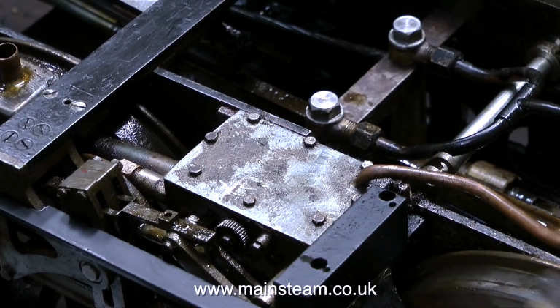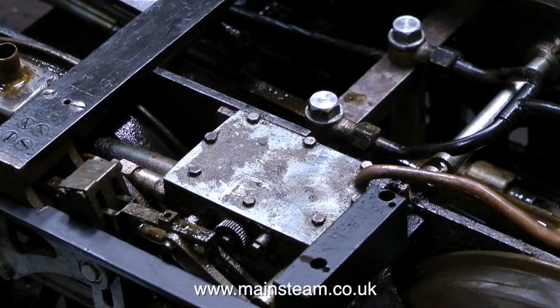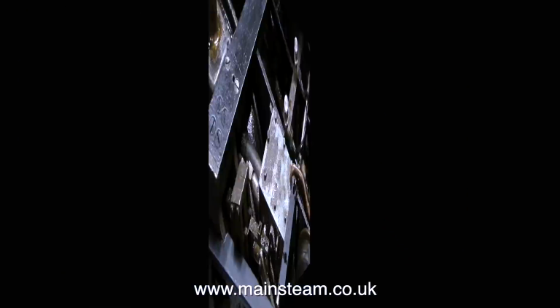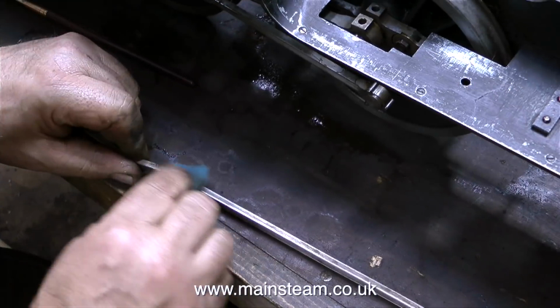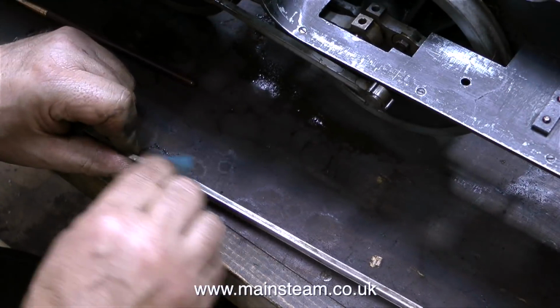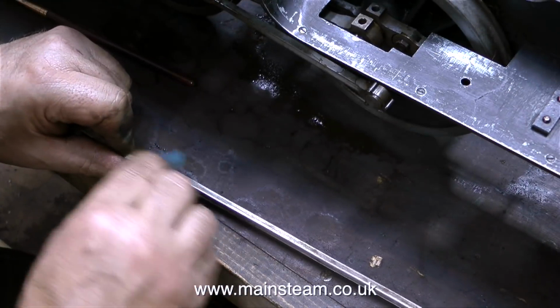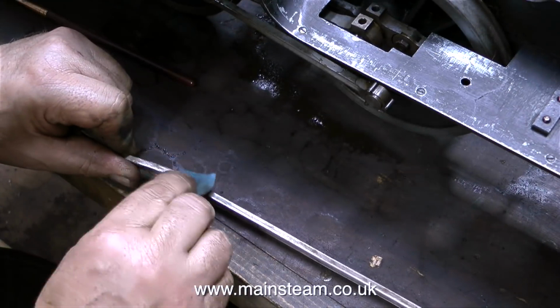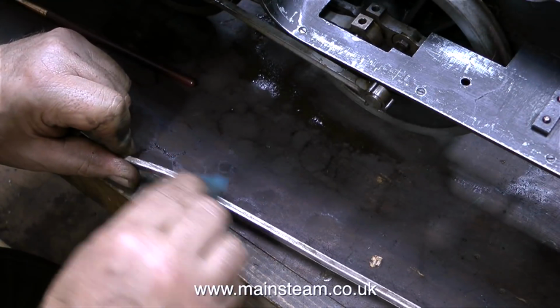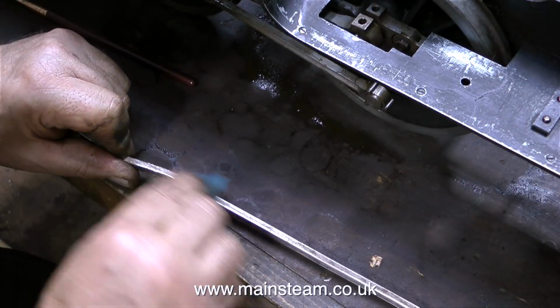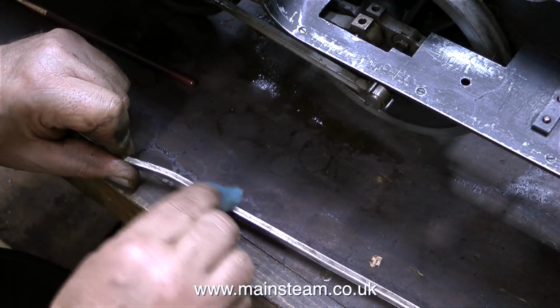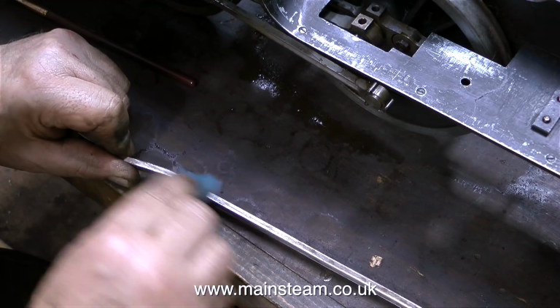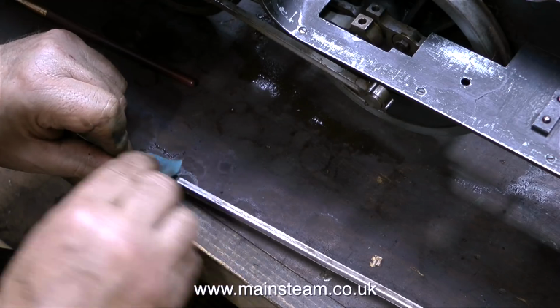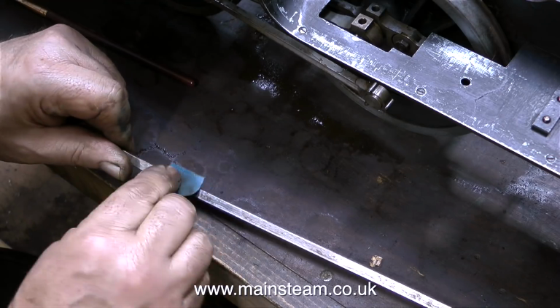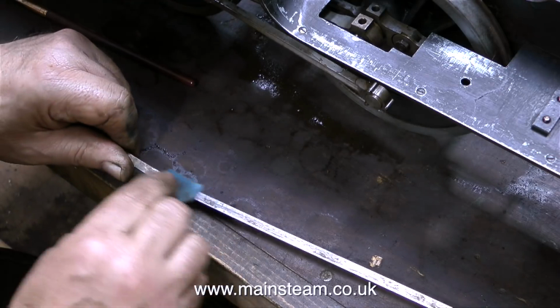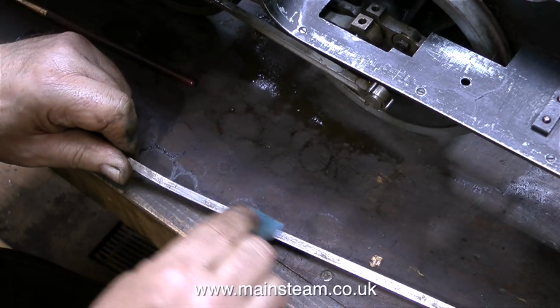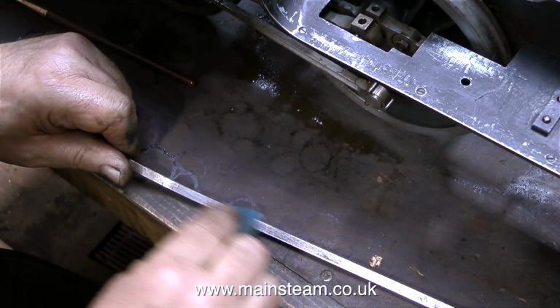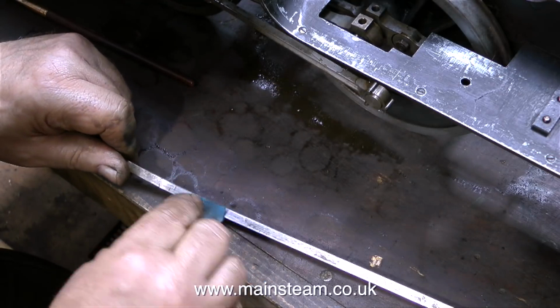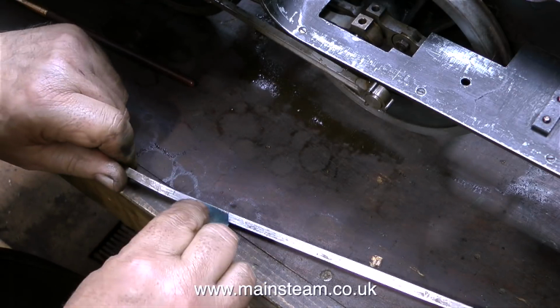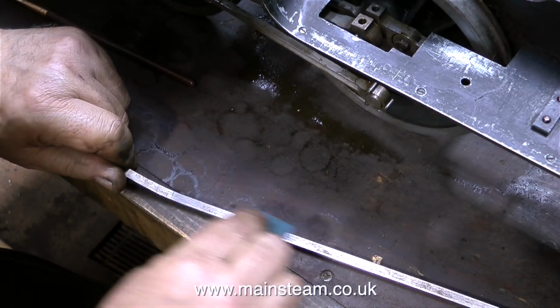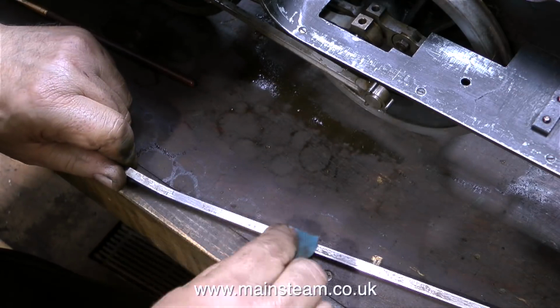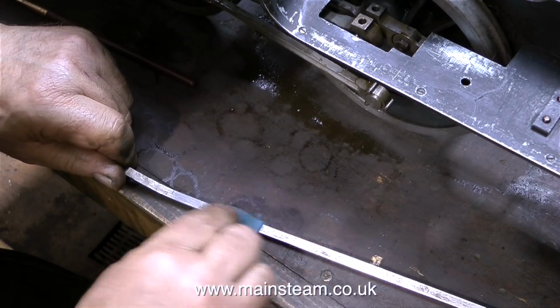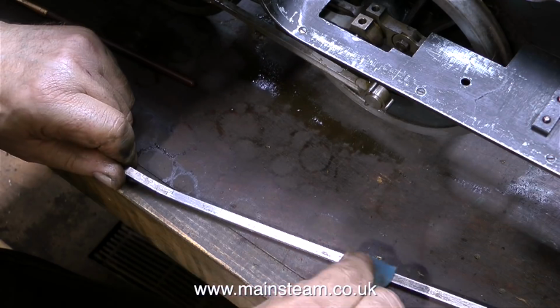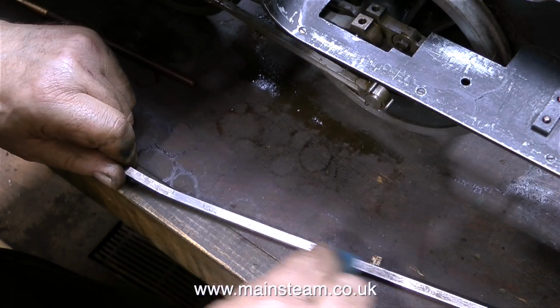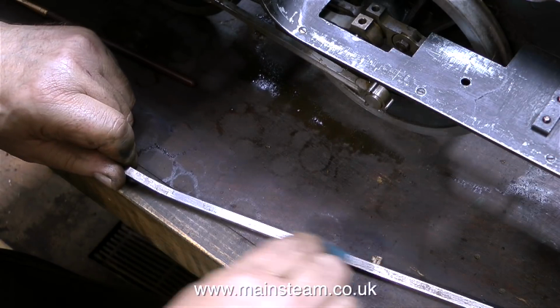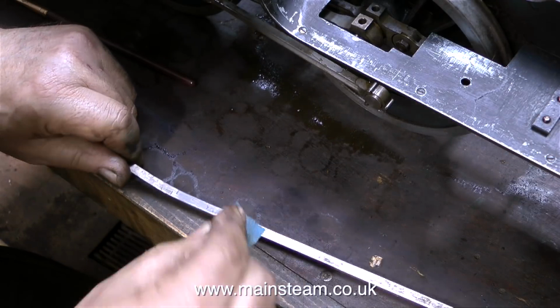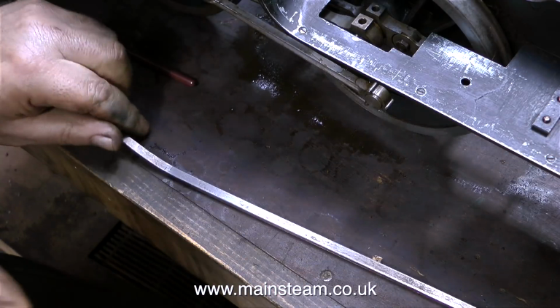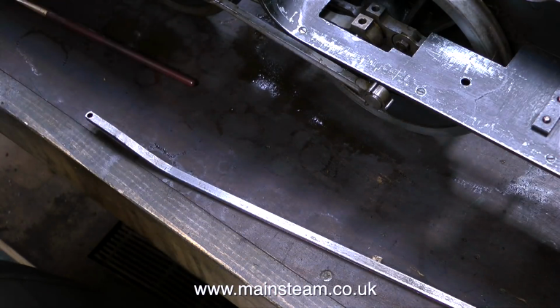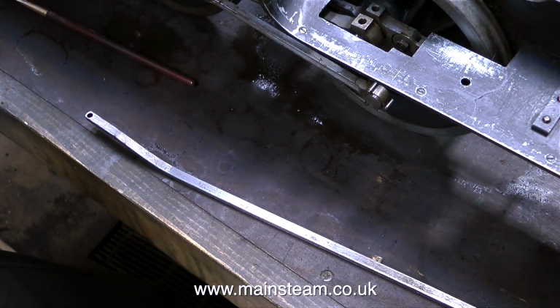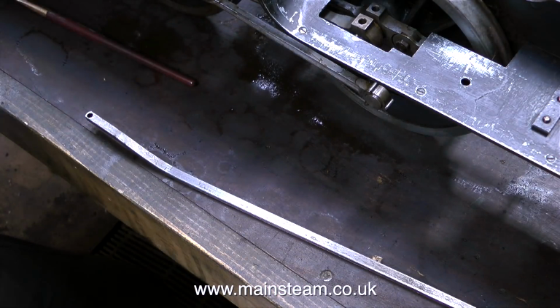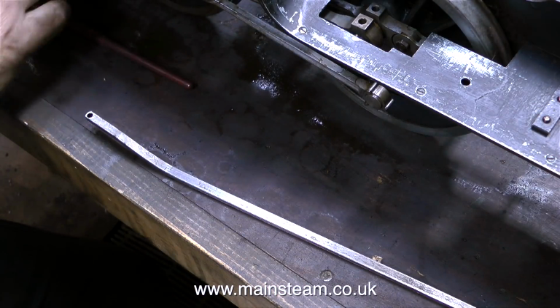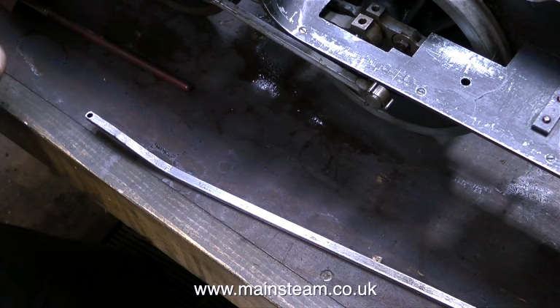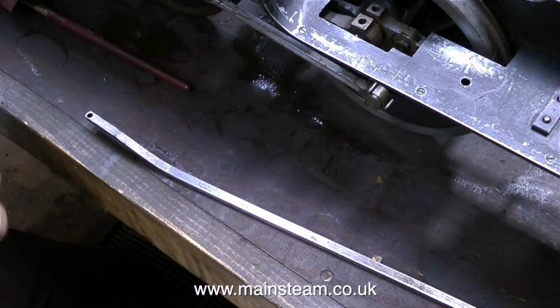I didn't video the steam test because I forgot to press record — I'm really sorry about that. I went back into the workshop and continued working on the V1 locomotive, and at the moment in this clip I'm cleaning up the reach rod that connects the reversing lever to the valve gear.